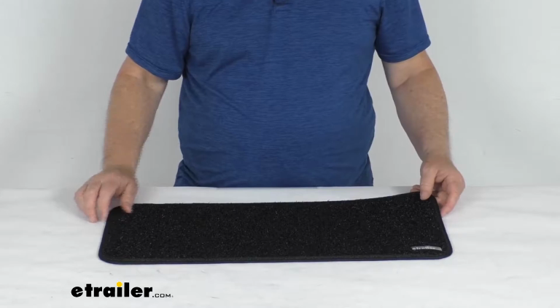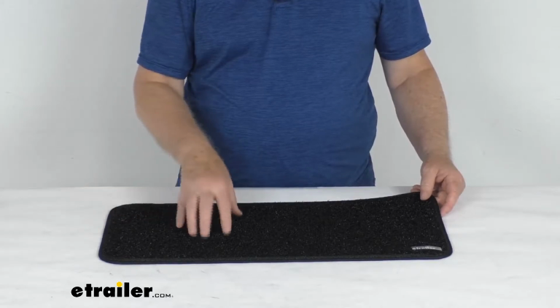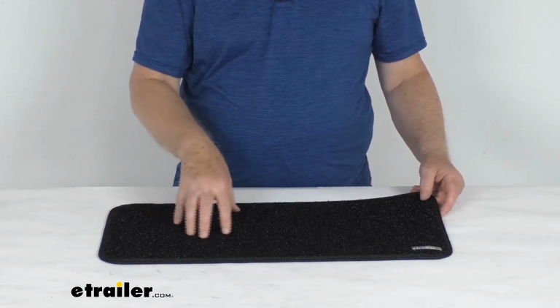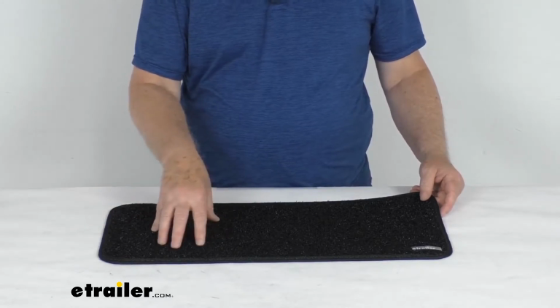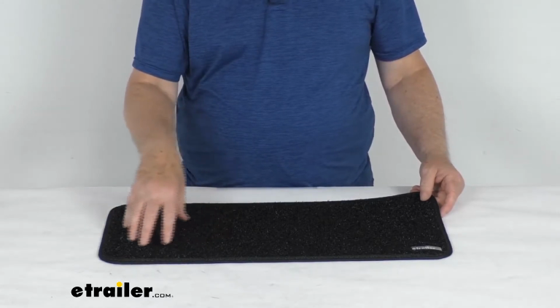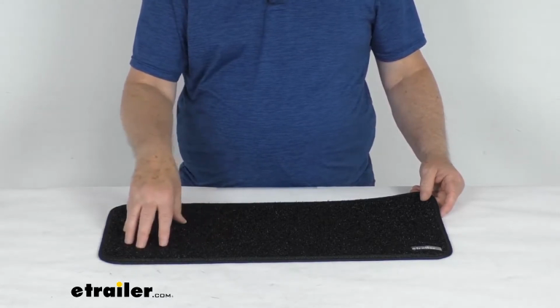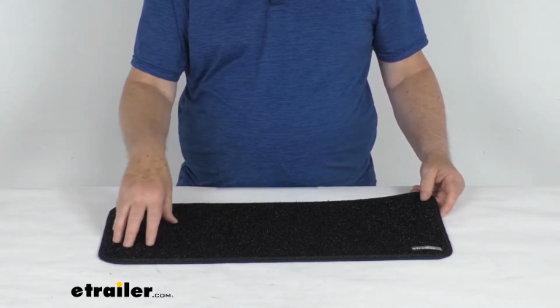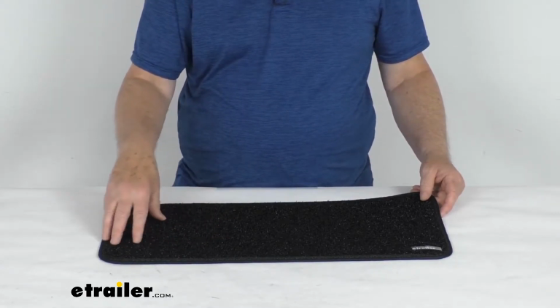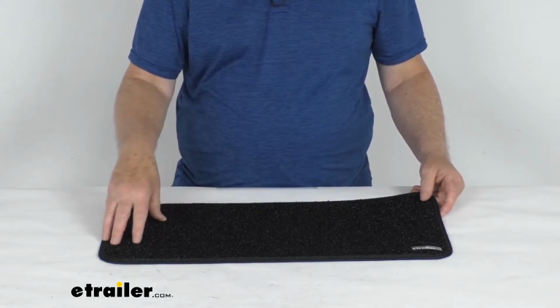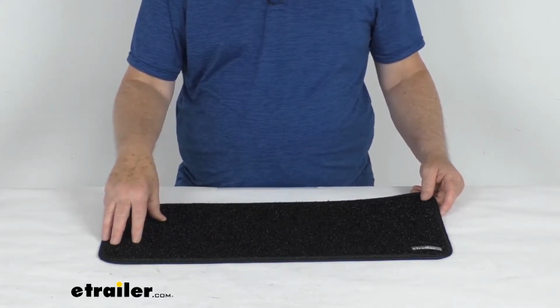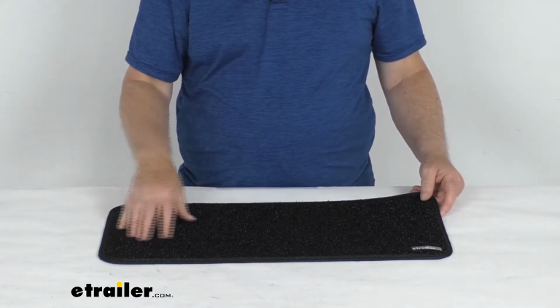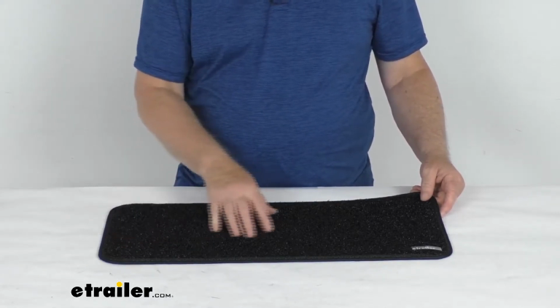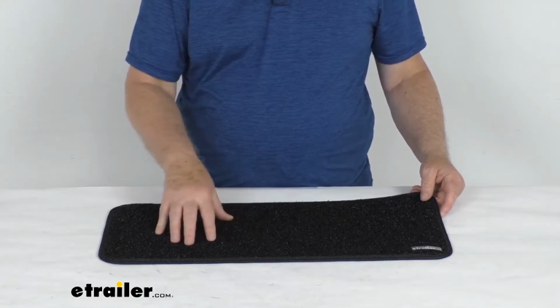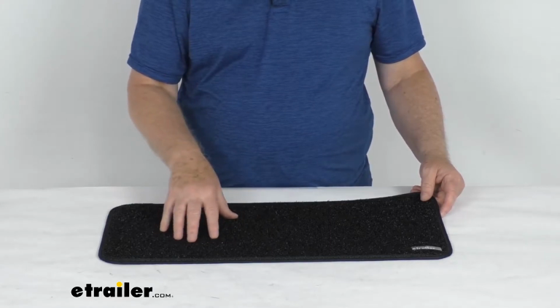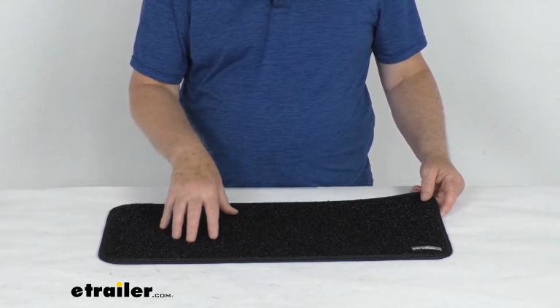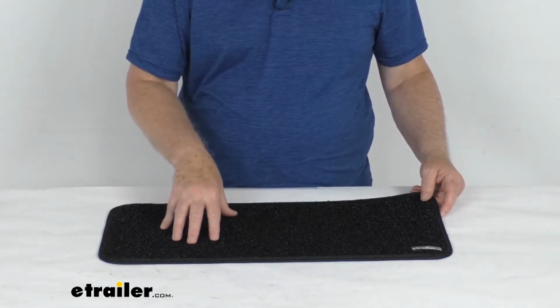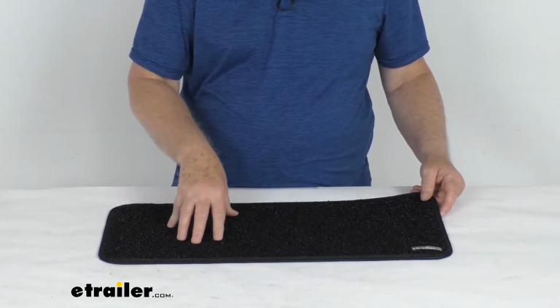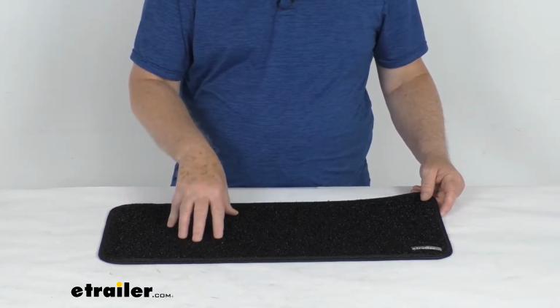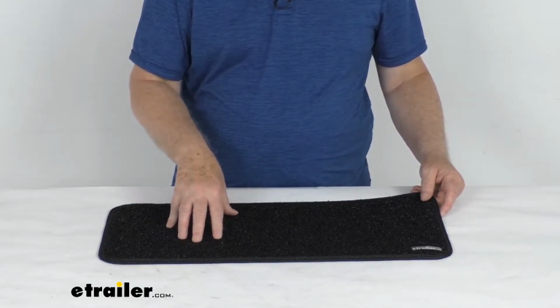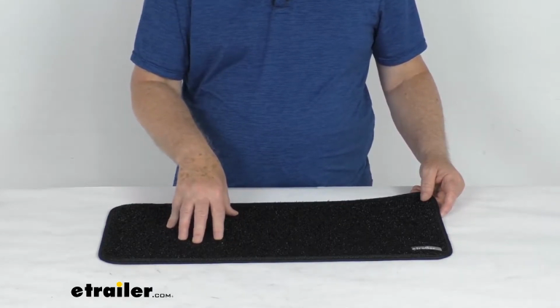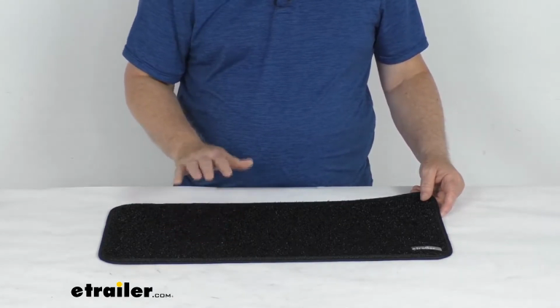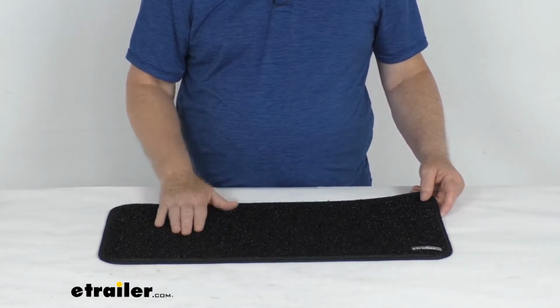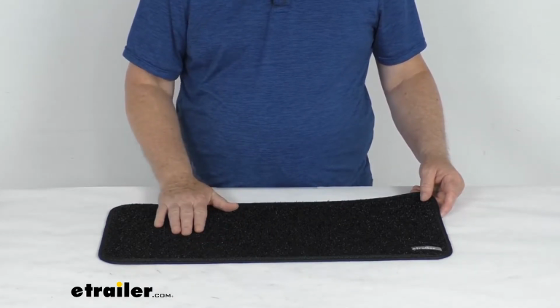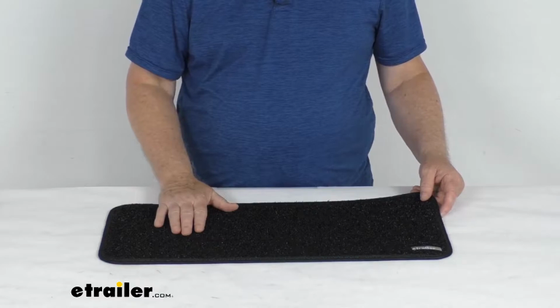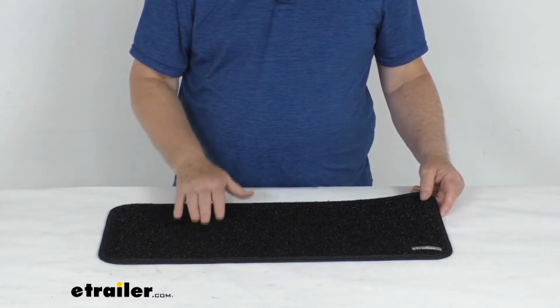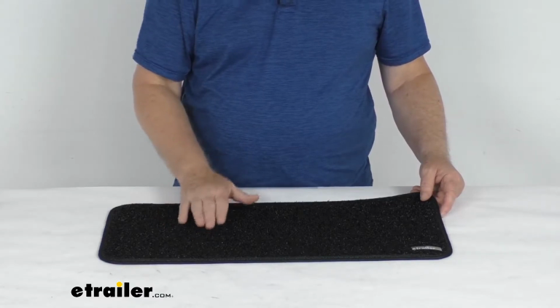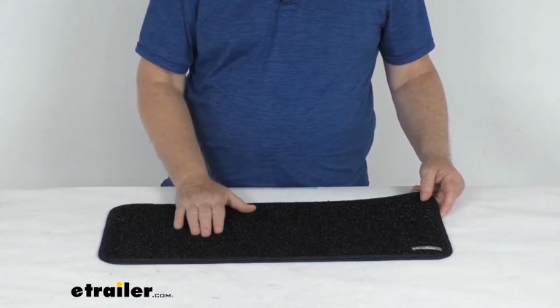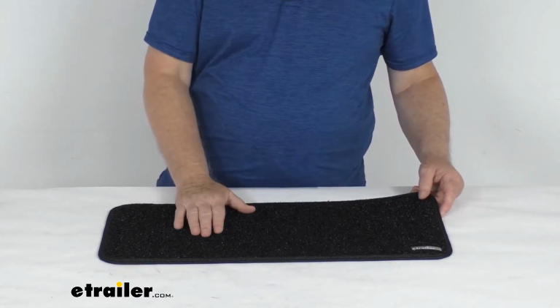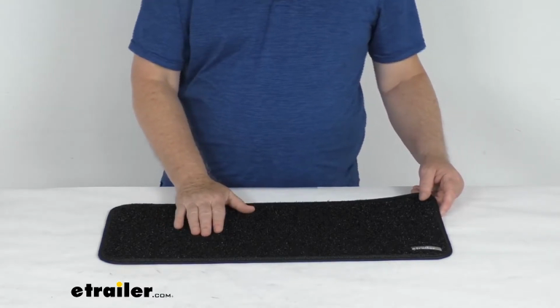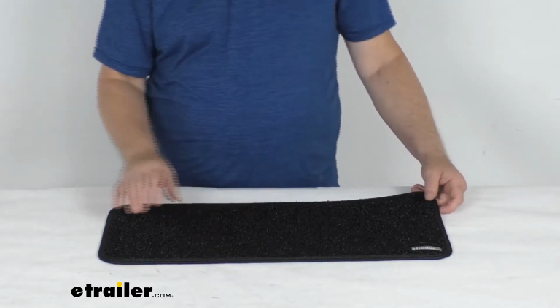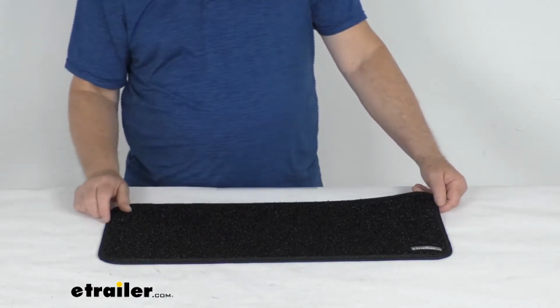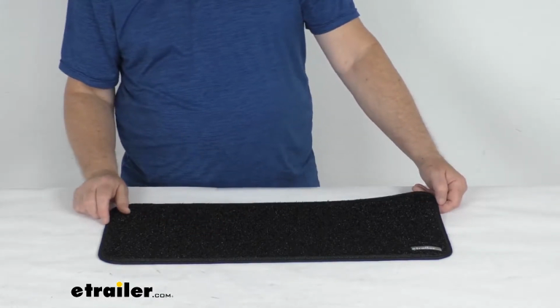It prevents dirt and damage to your tile, your hardwood, and other hard surfaces. It's also designed to provide nice traction for any slippery flooring. This landing pad will match the interior step rugs that we sell separately.